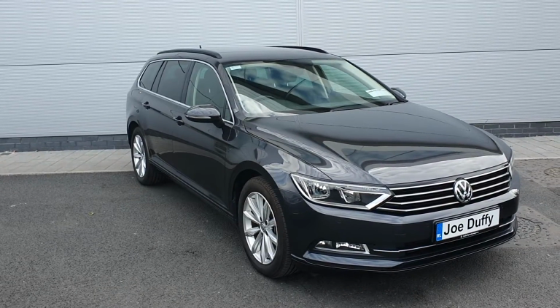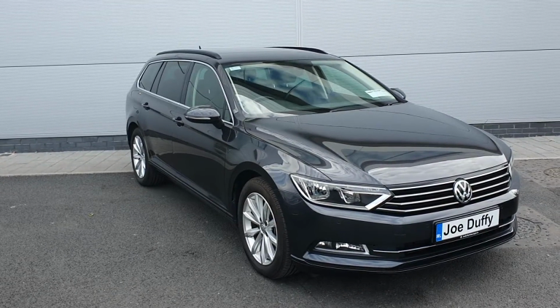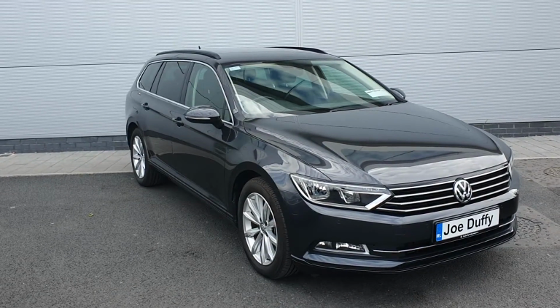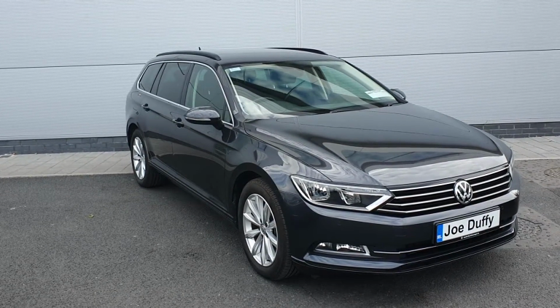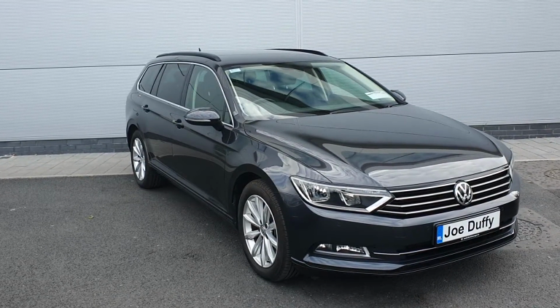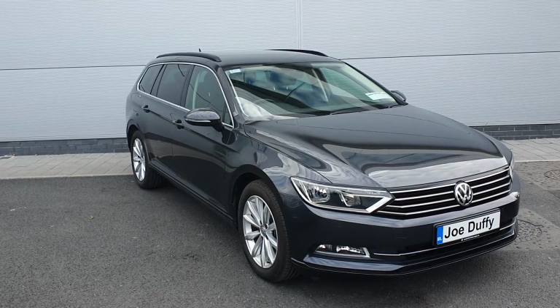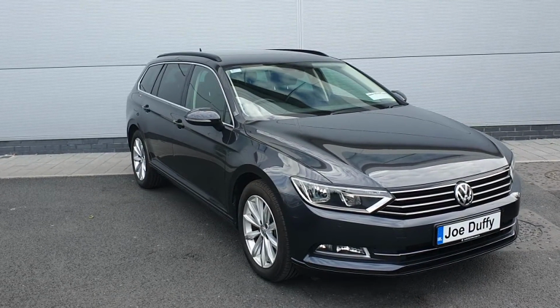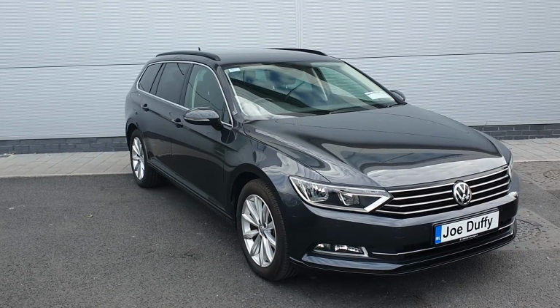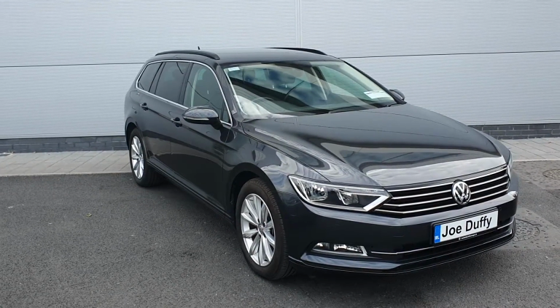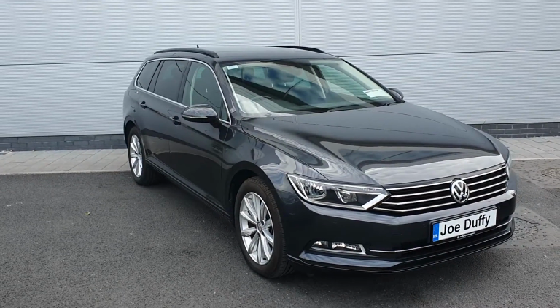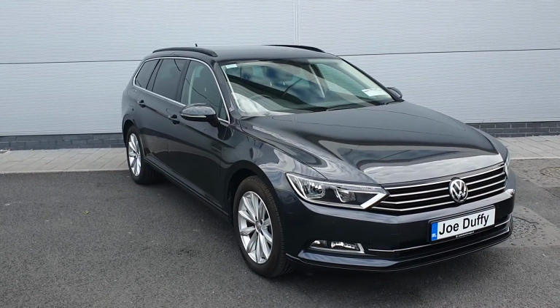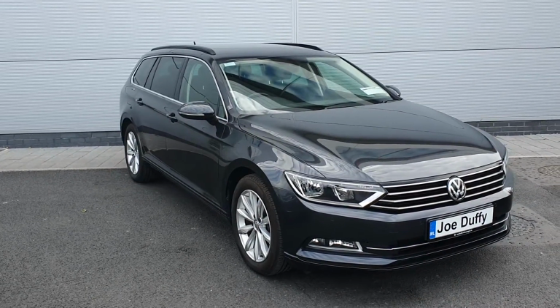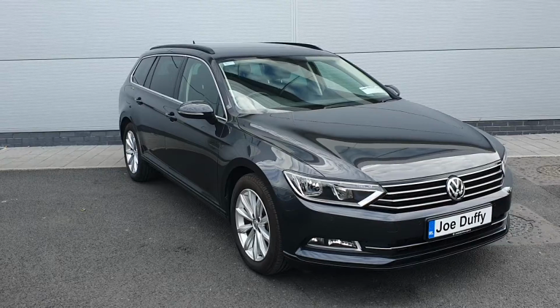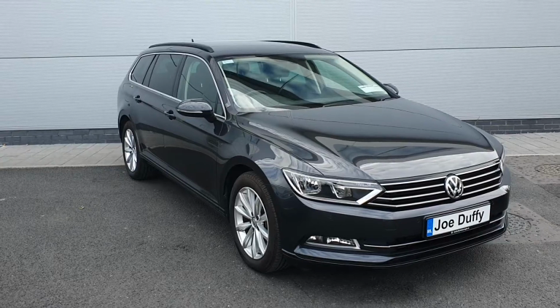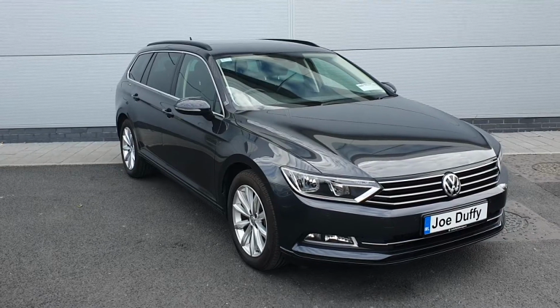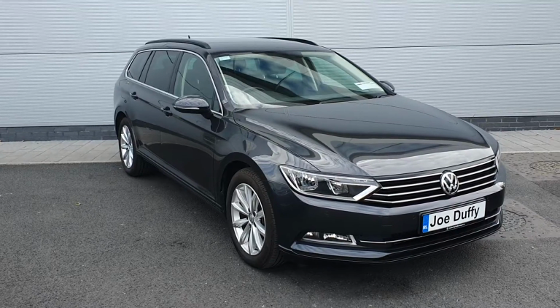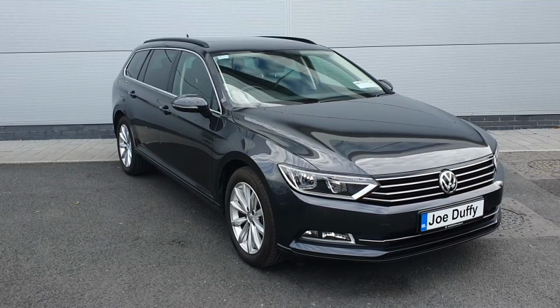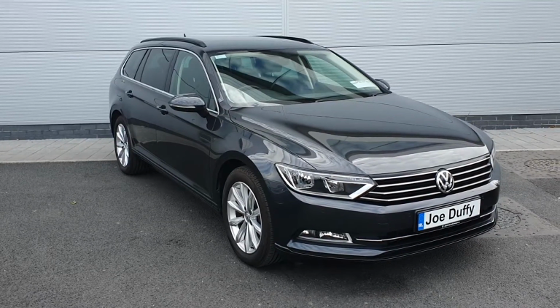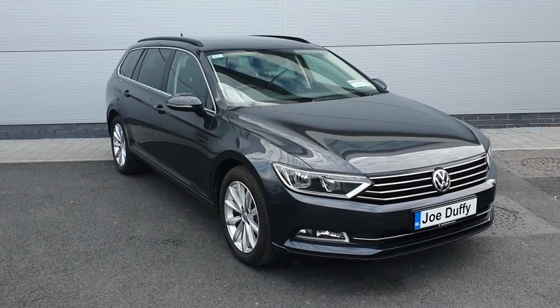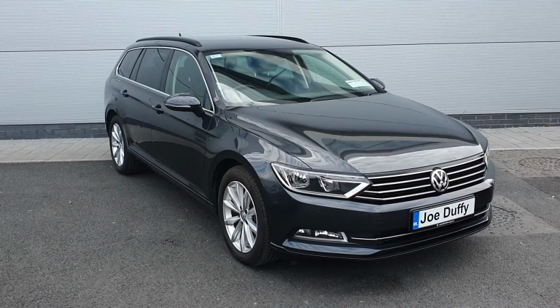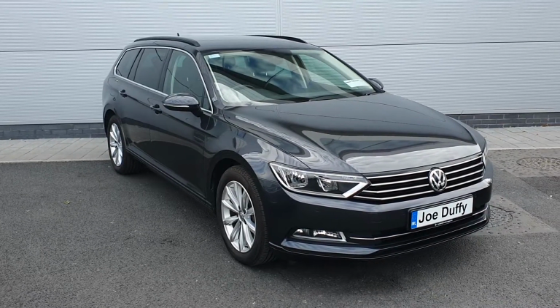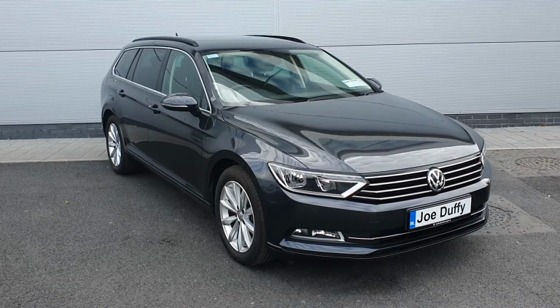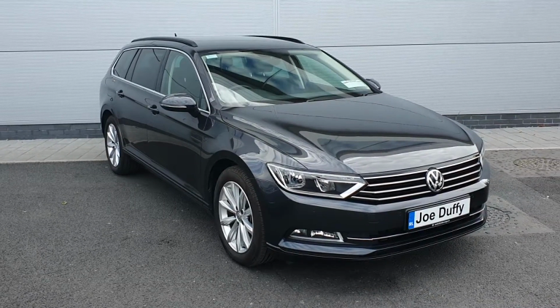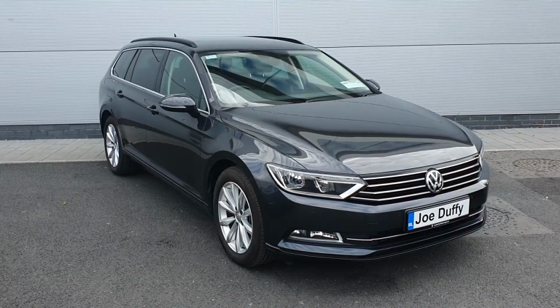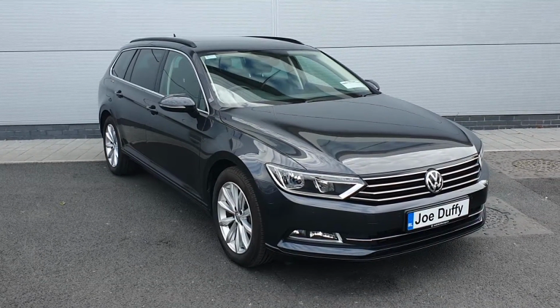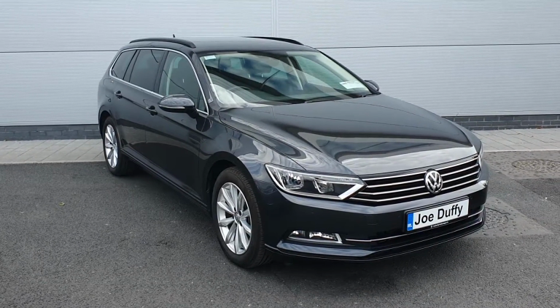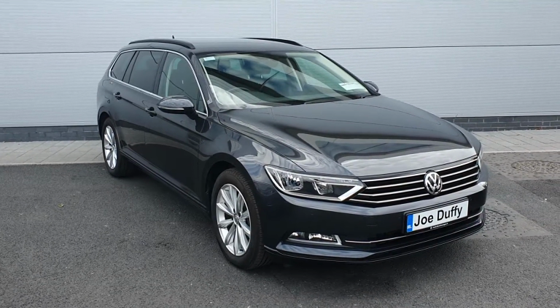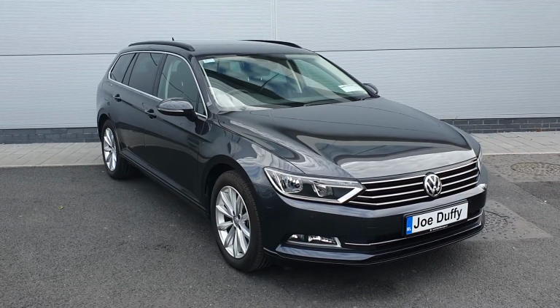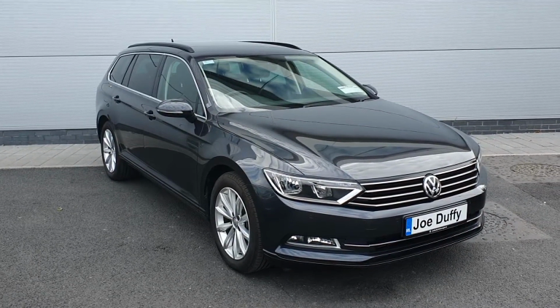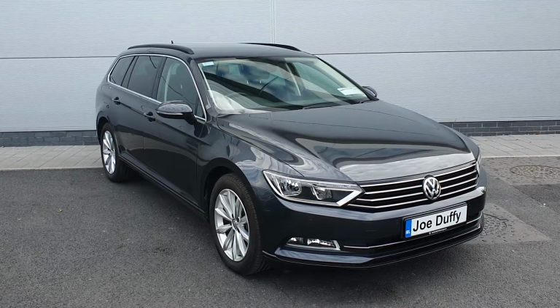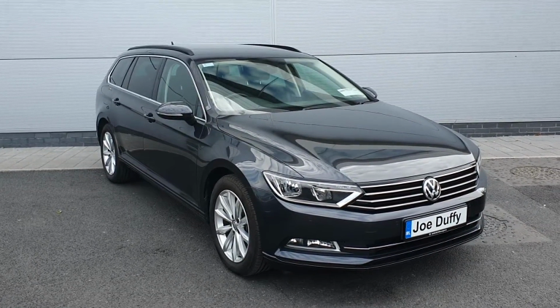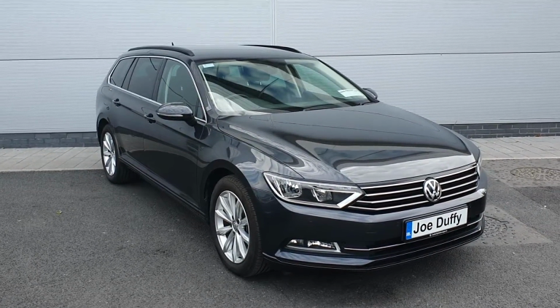If you have any comments or queries on this model, give us a call at 01 850 3900. I'll just take you inside and show you a bit more of the spec.